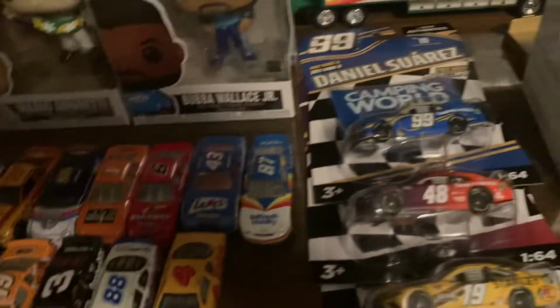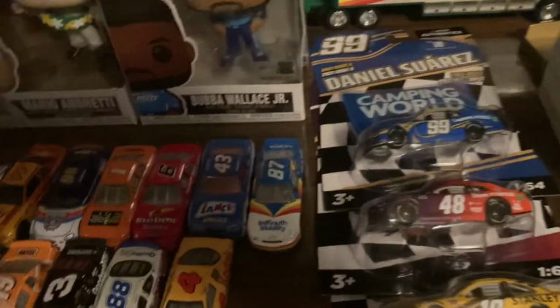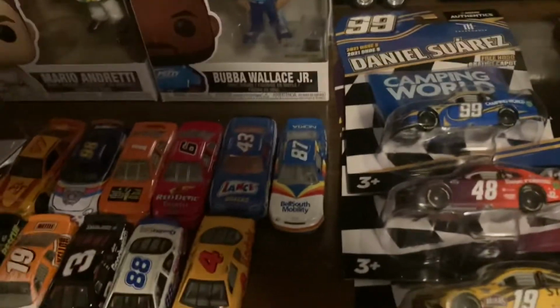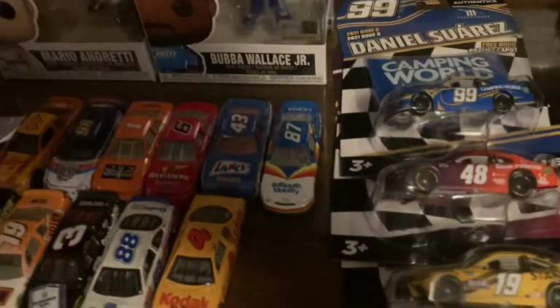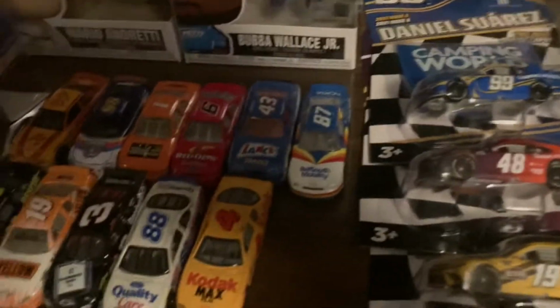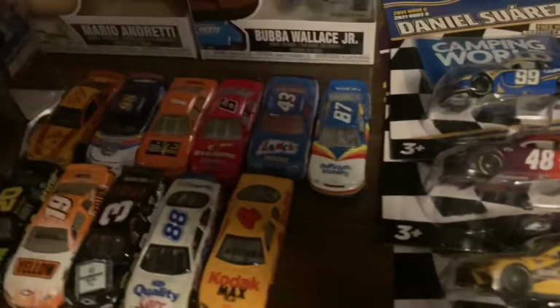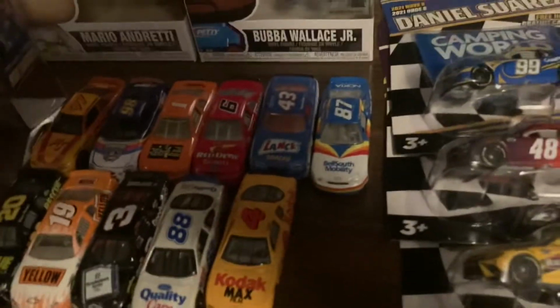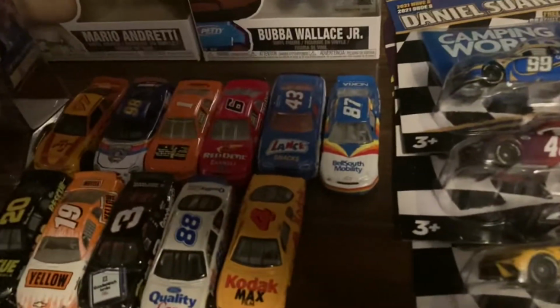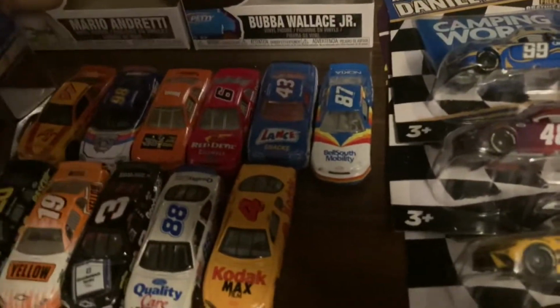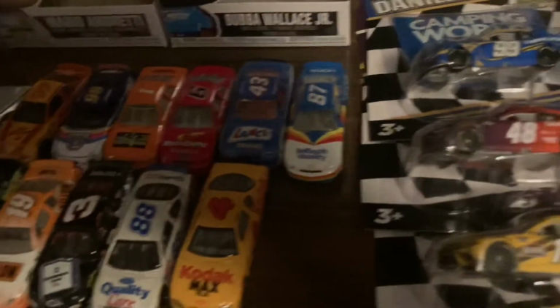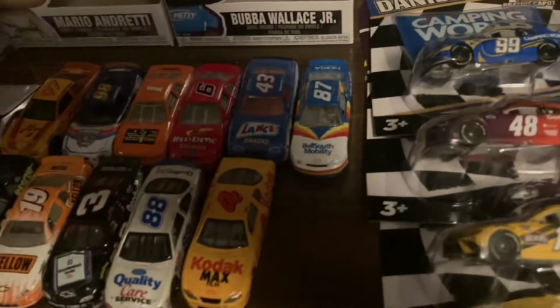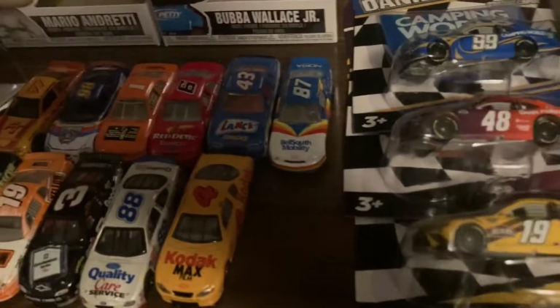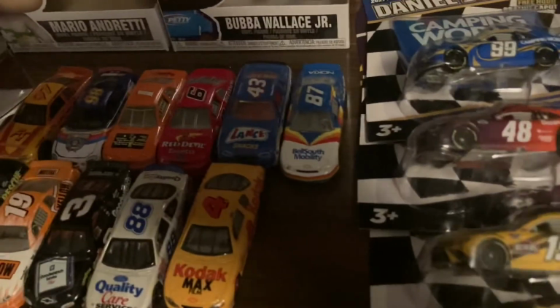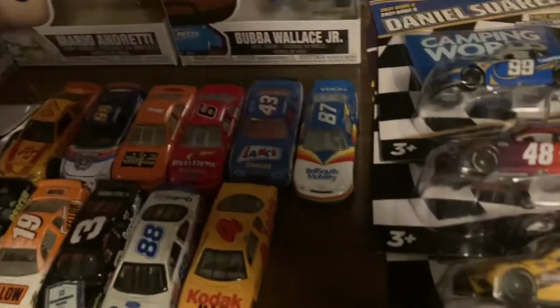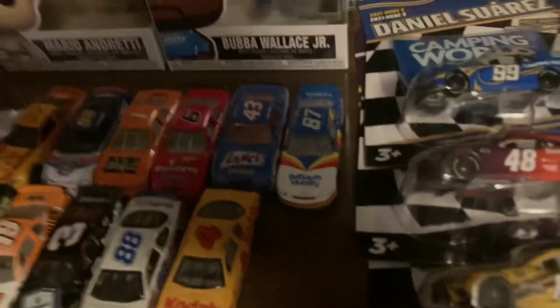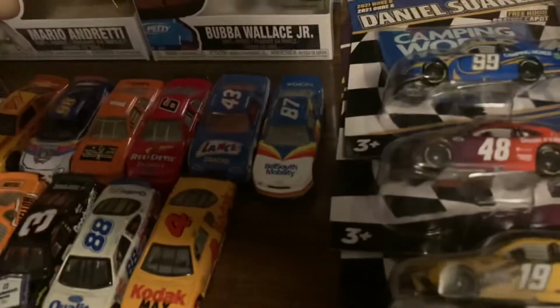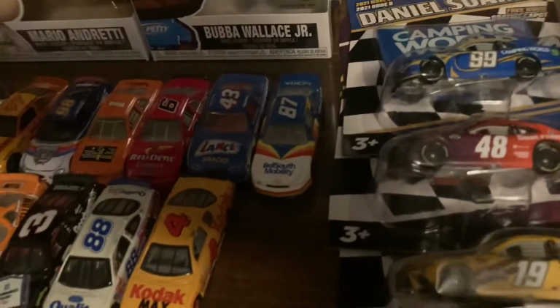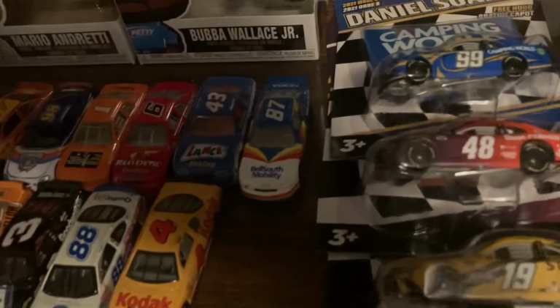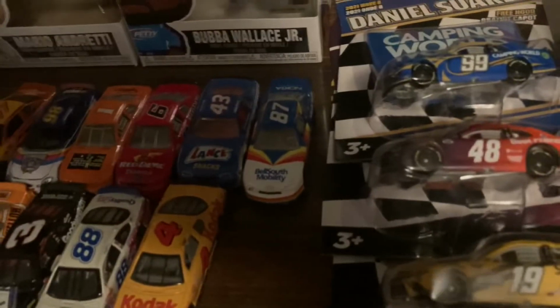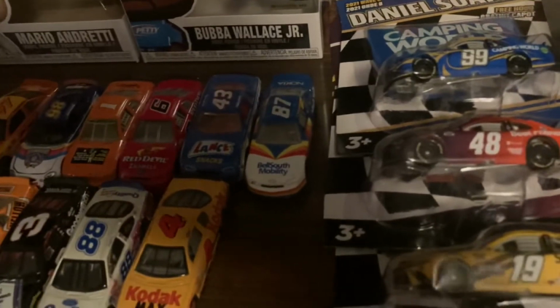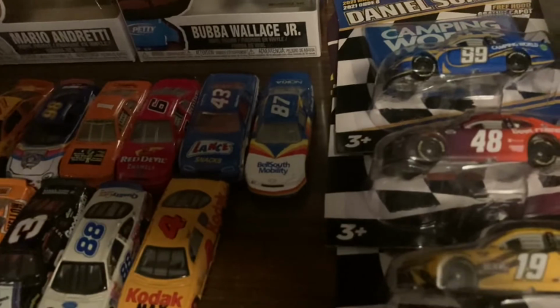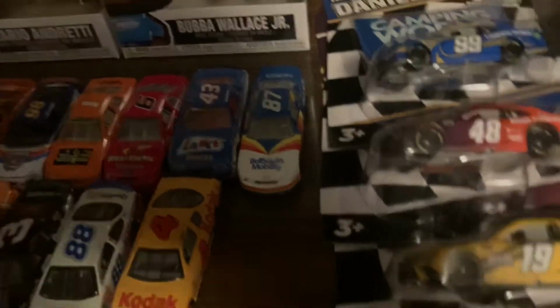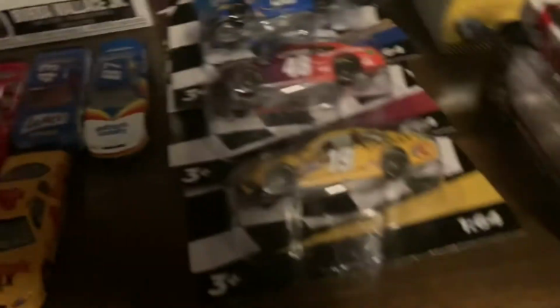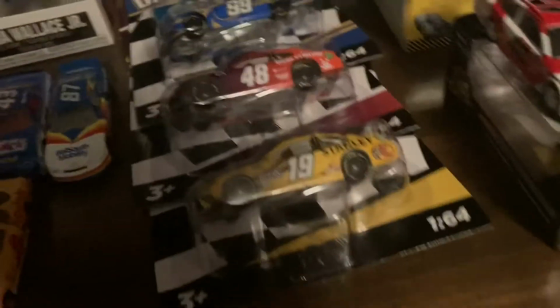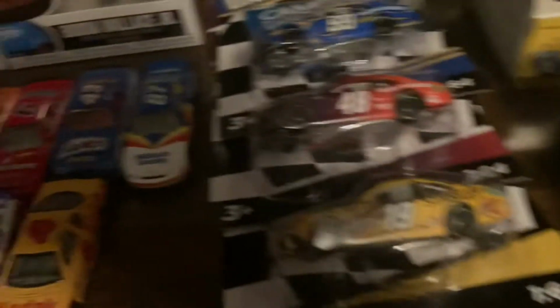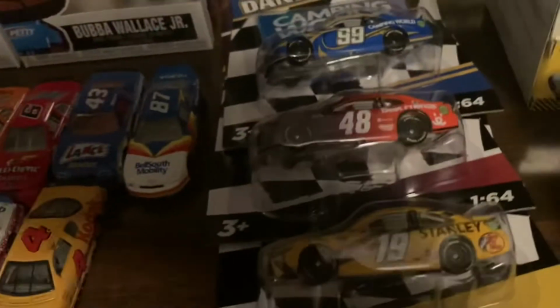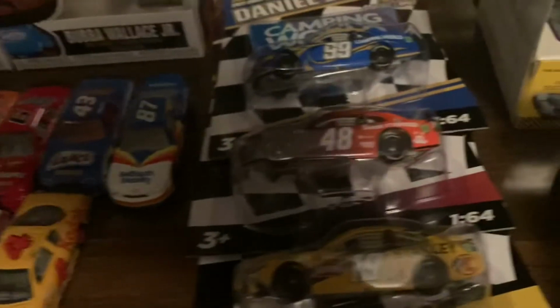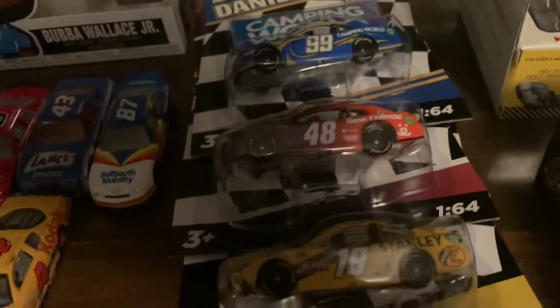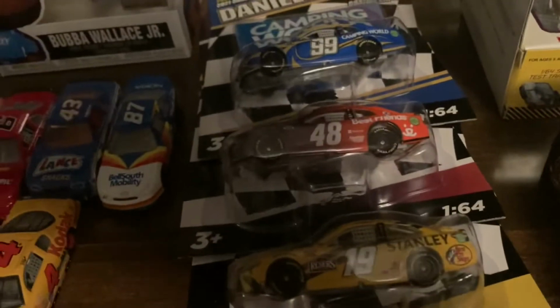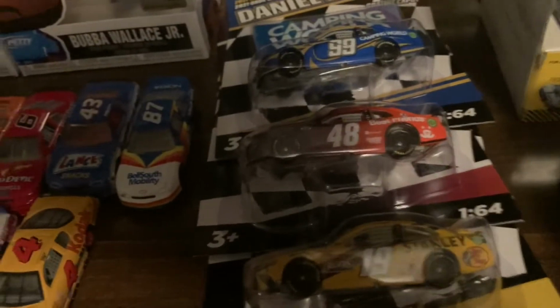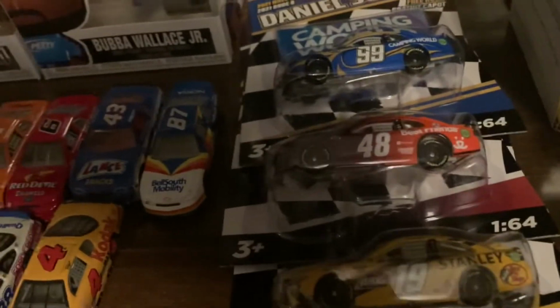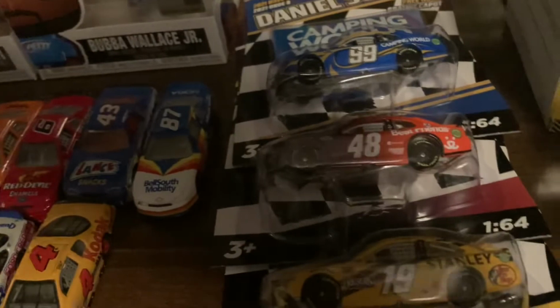What's going on guys, this is the Last NASCAR Fan here and this is my NASCAR diecast Christmas haul — or NASCAR merch haul, let's just say. No t-shirts or anything like that sadly; I didn't get anything on the merch side for apparel.